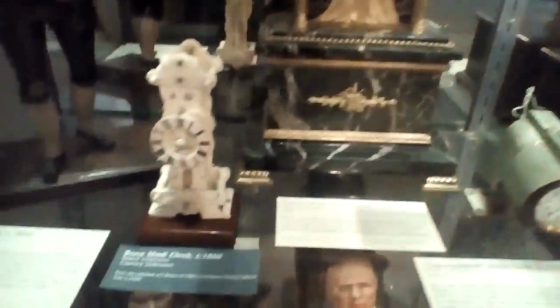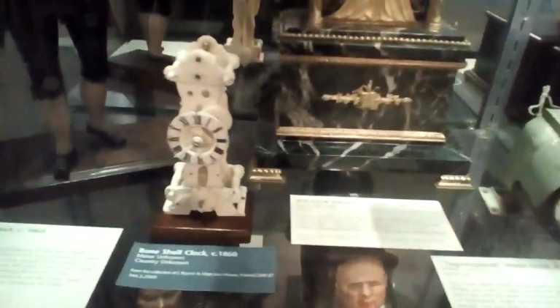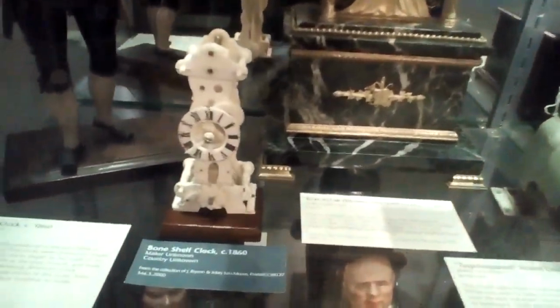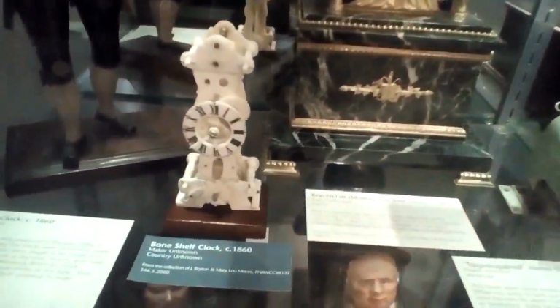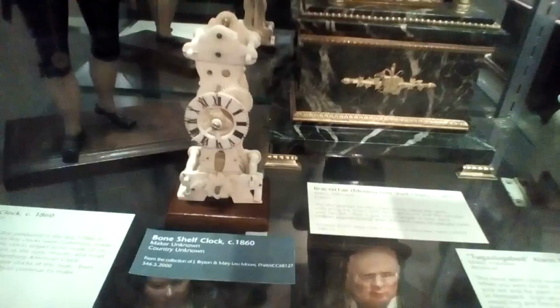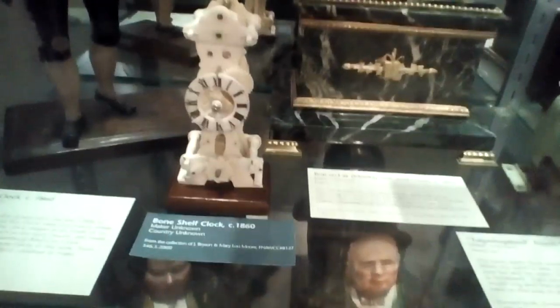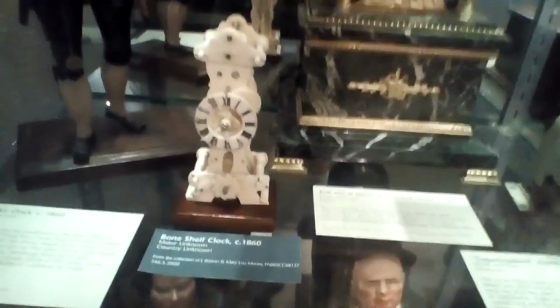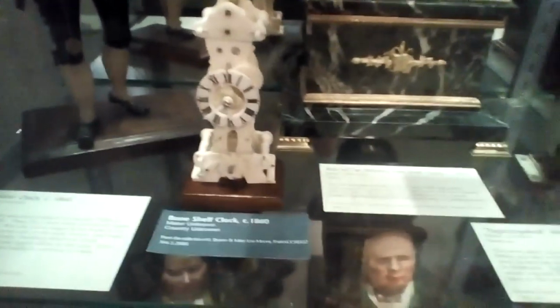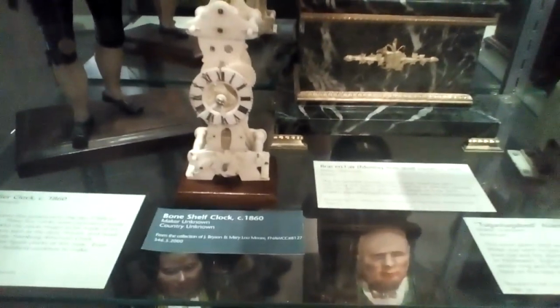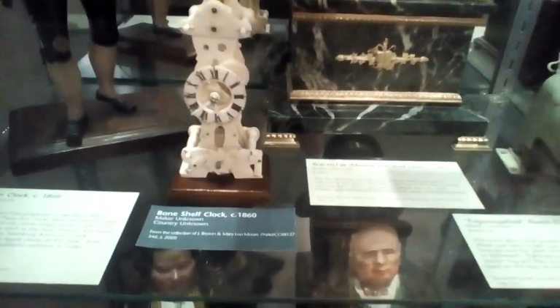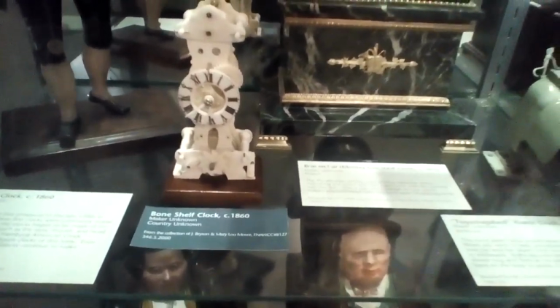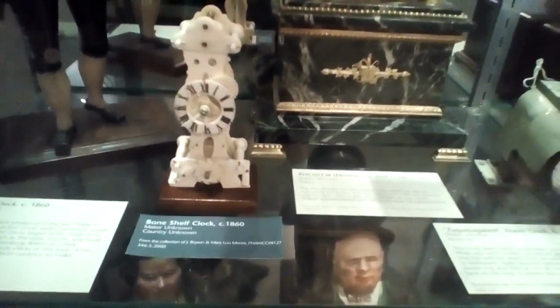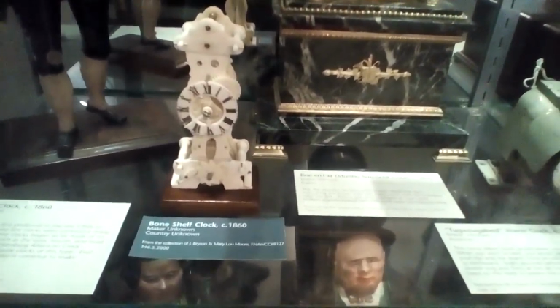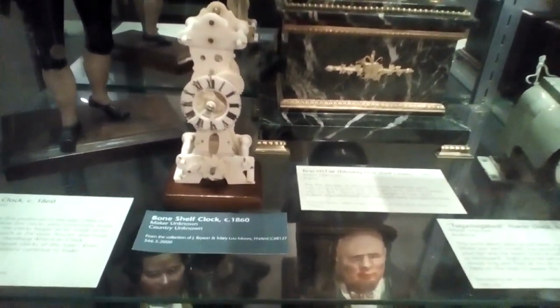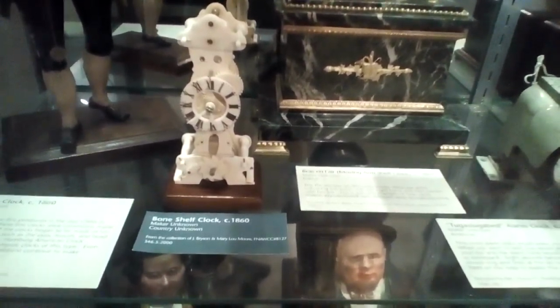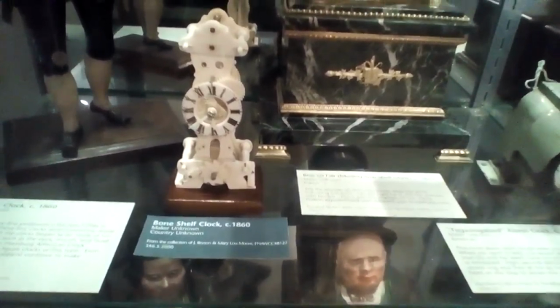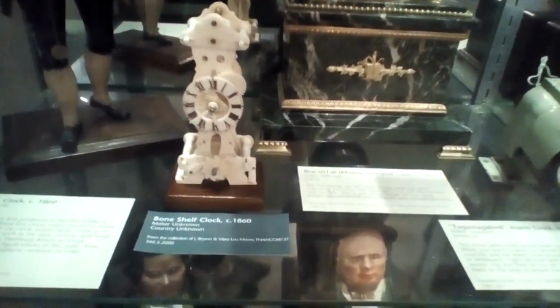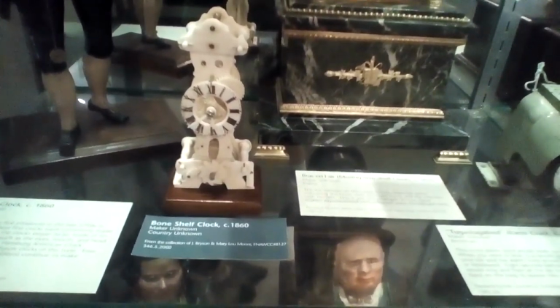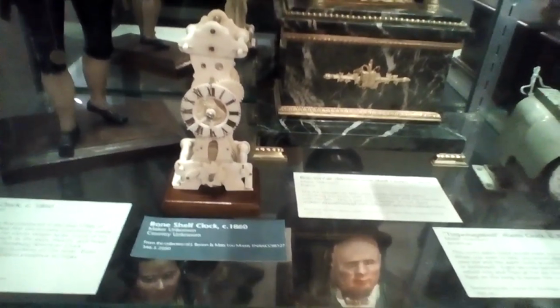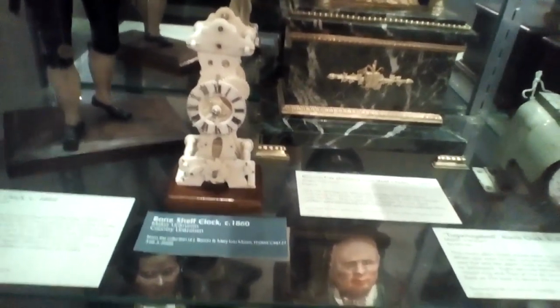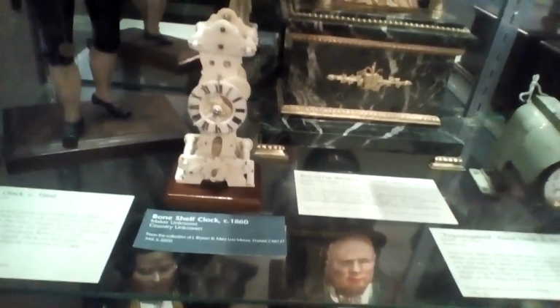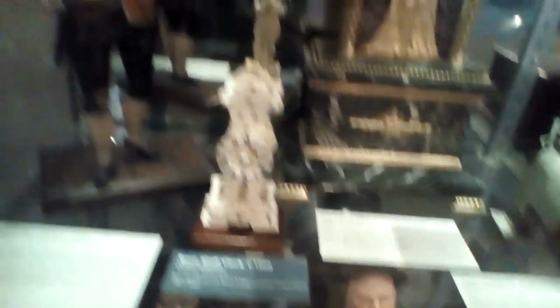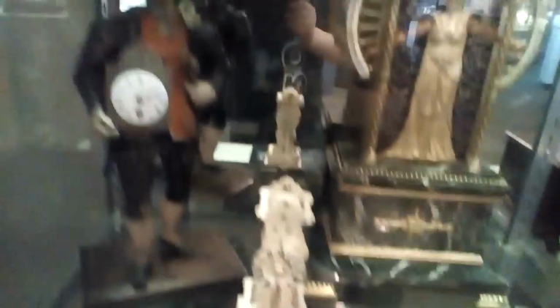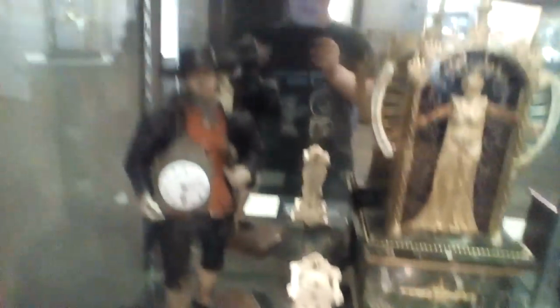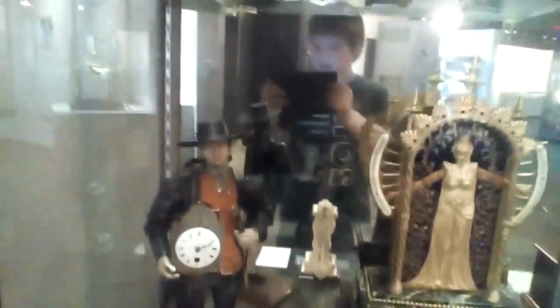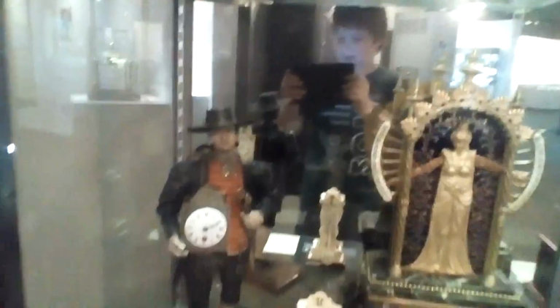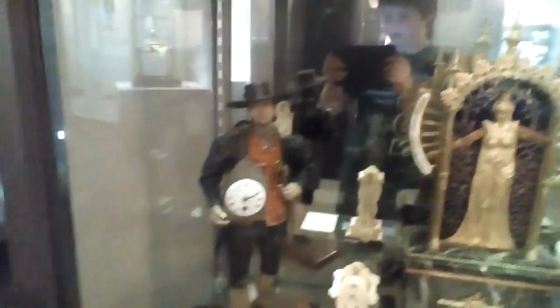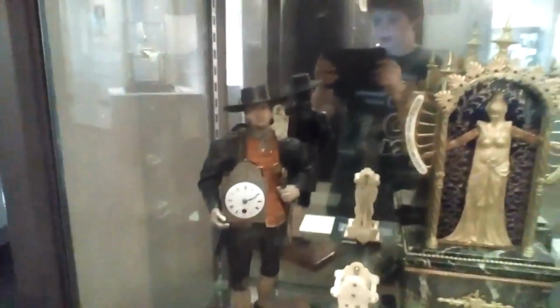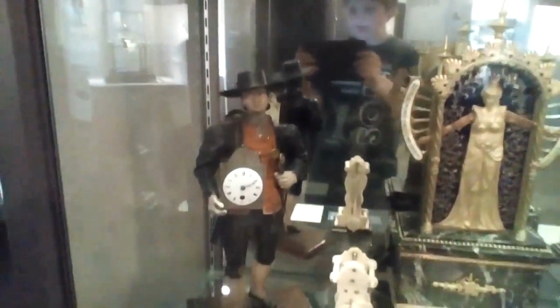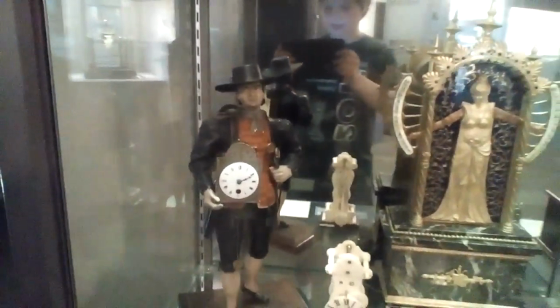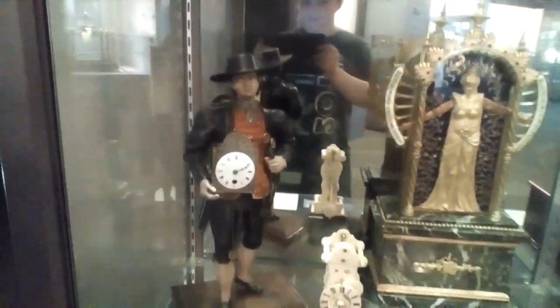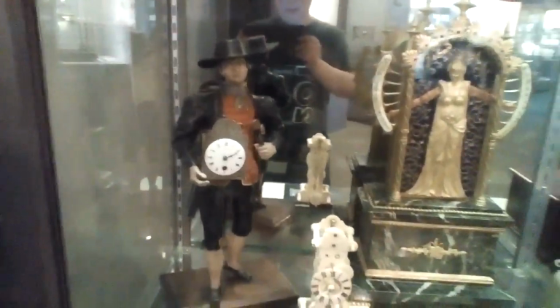There's another novelty timepiece made of bone, from 1860. And the clock fitted — a classic timepiece.